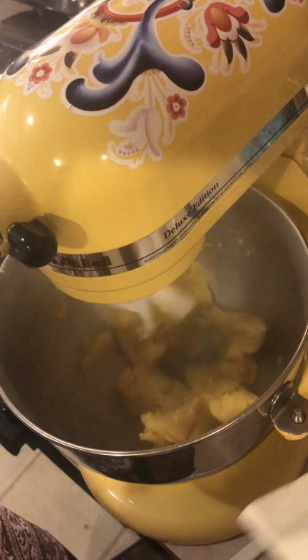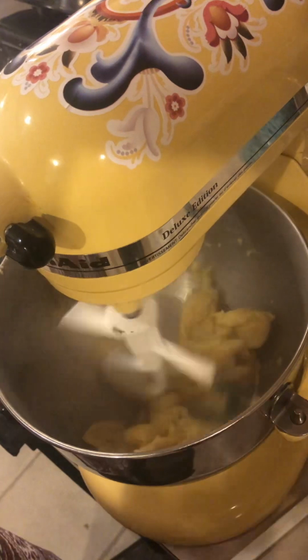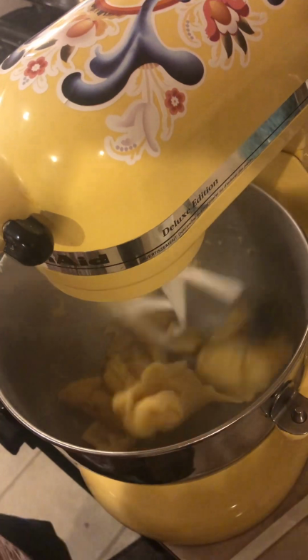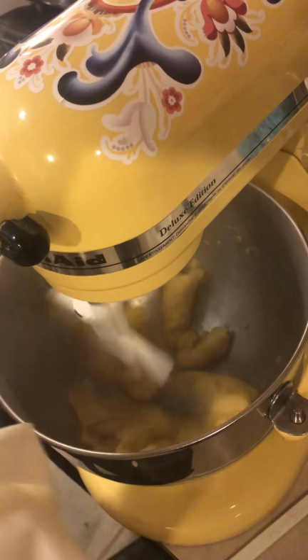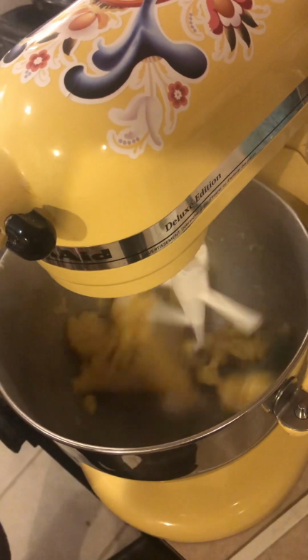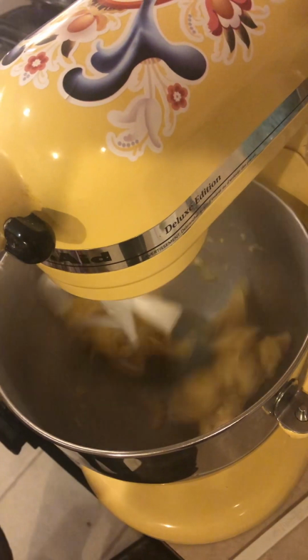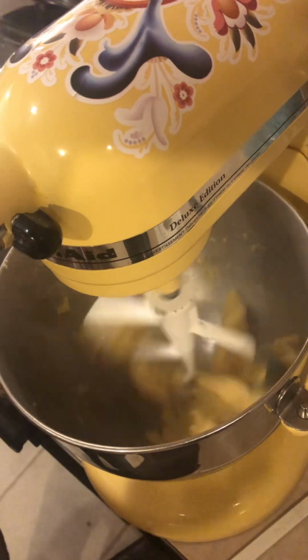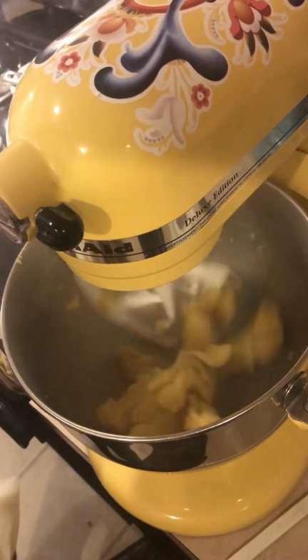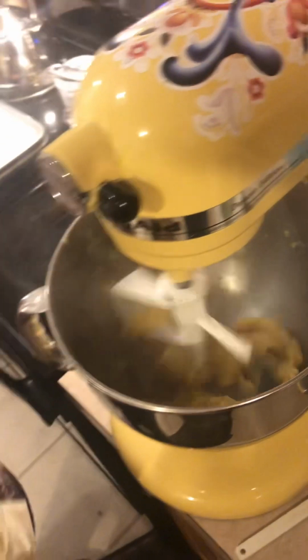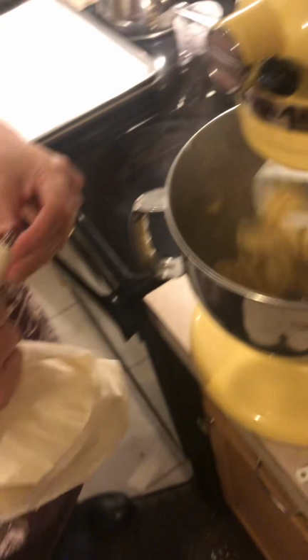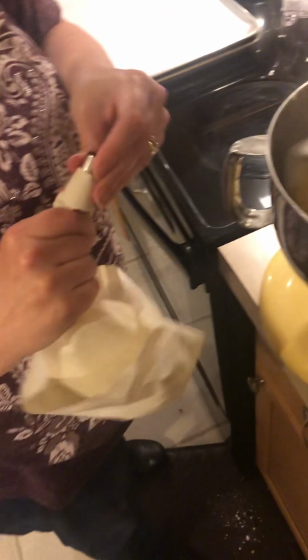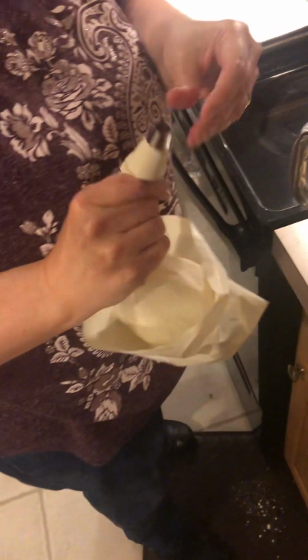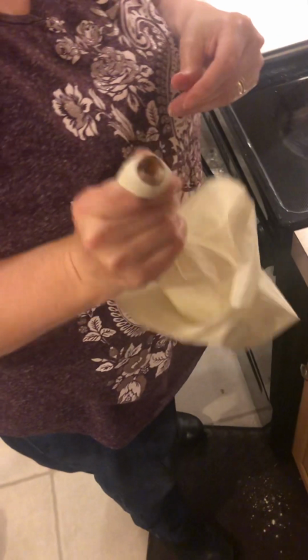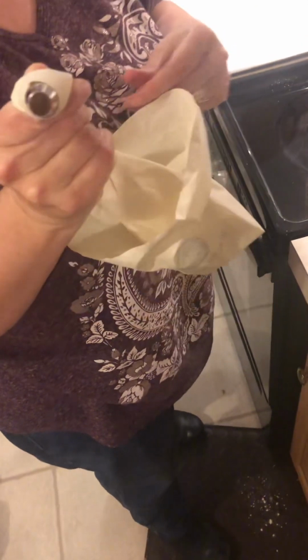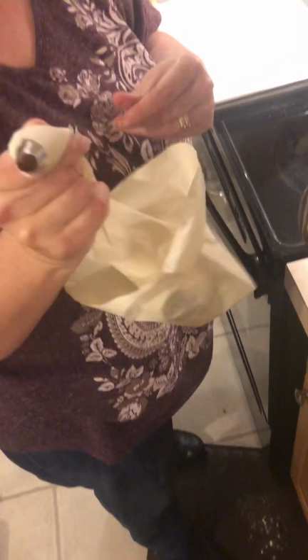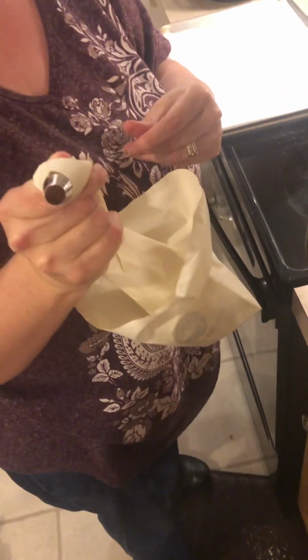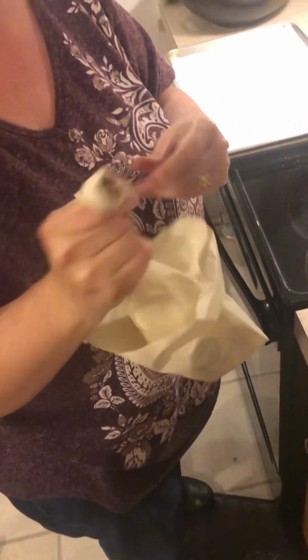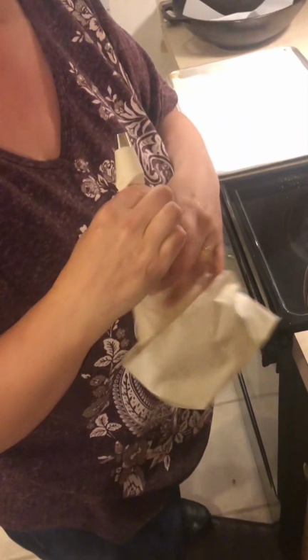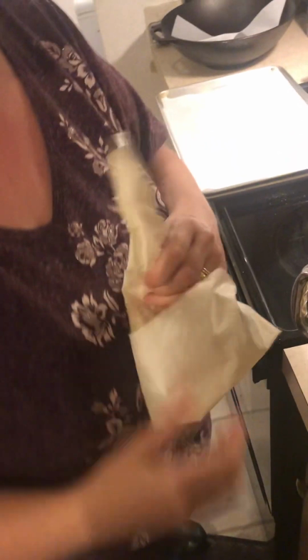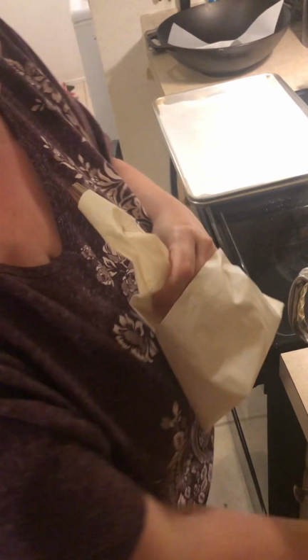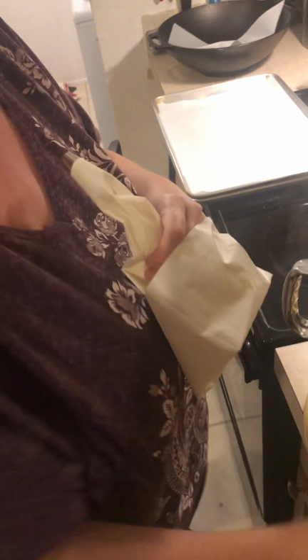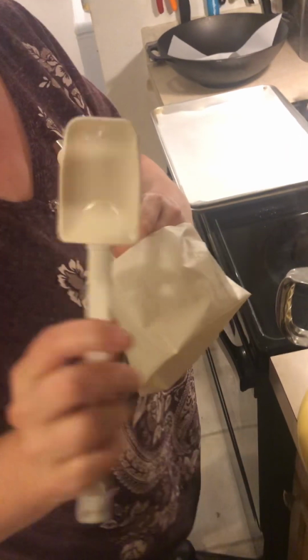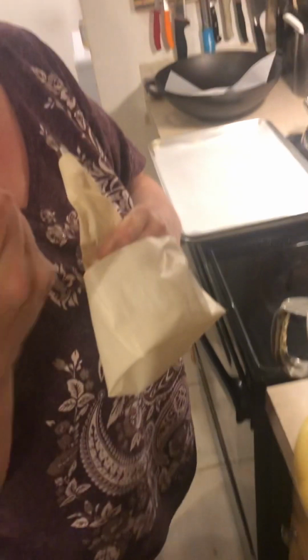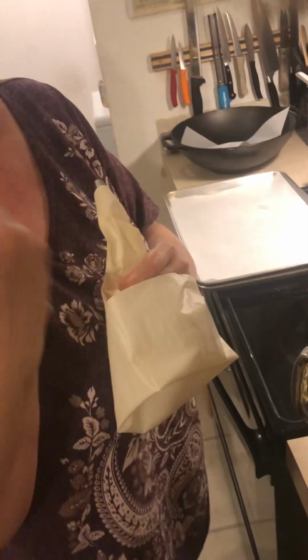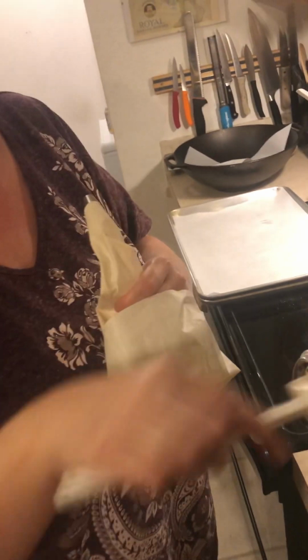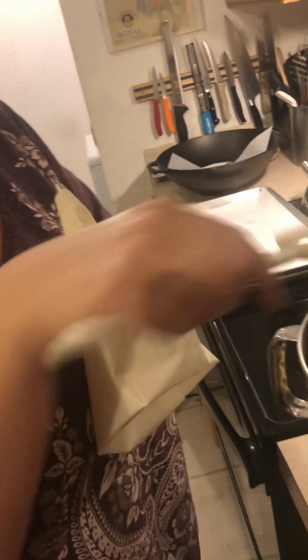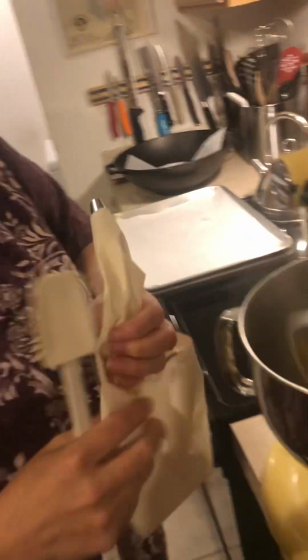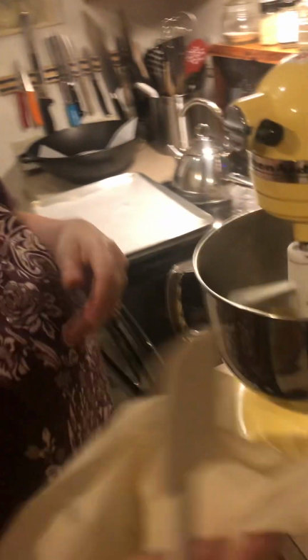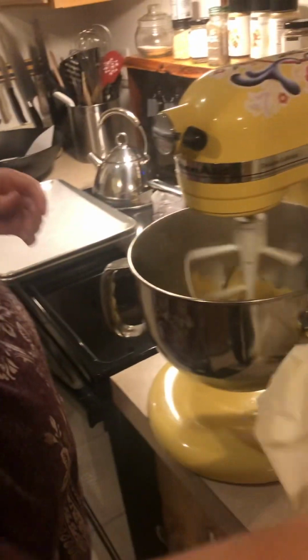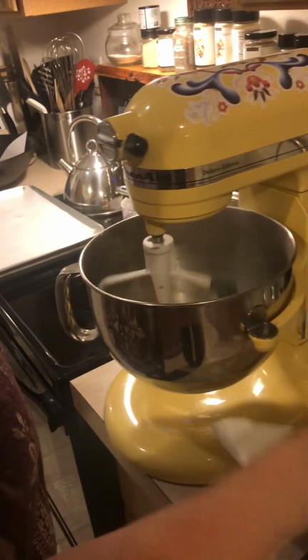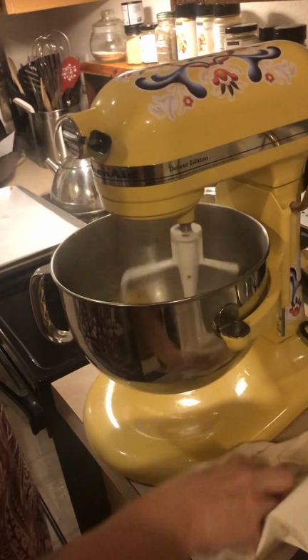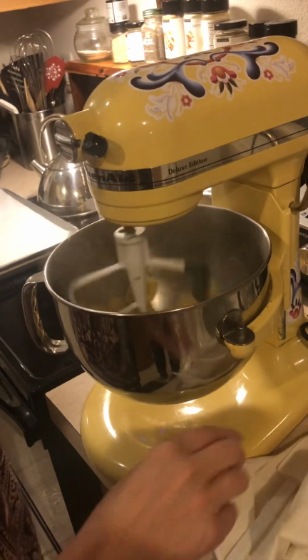I've got myself a piping bag here because these need to be piped, and this is the tip. Once I have a spatula, I'm going to scrape the sides a little bit as I'm adding the eggs.